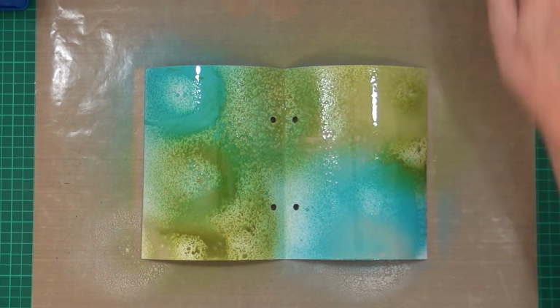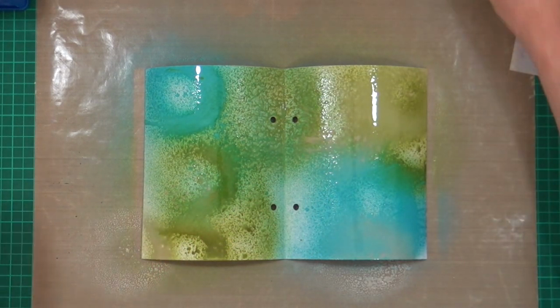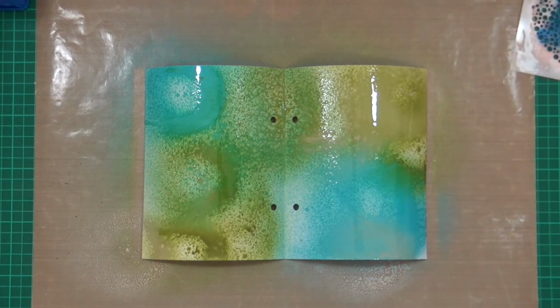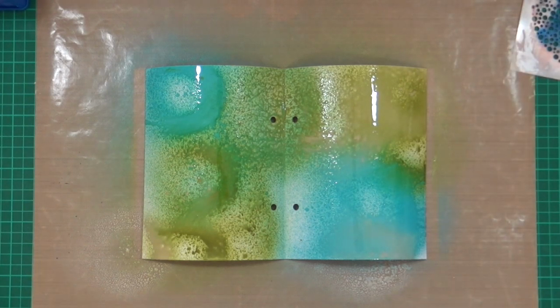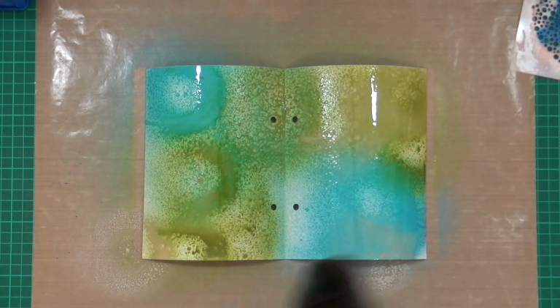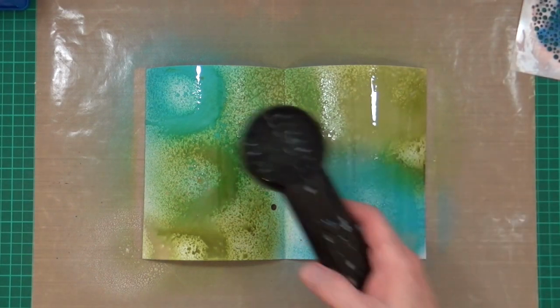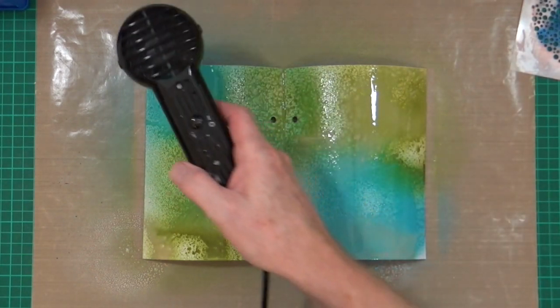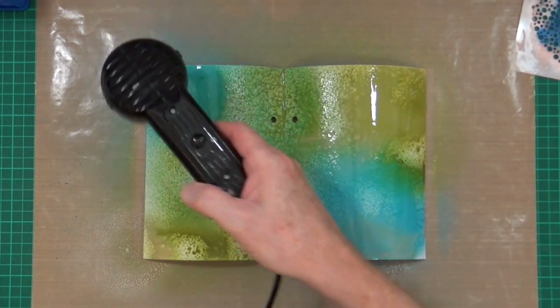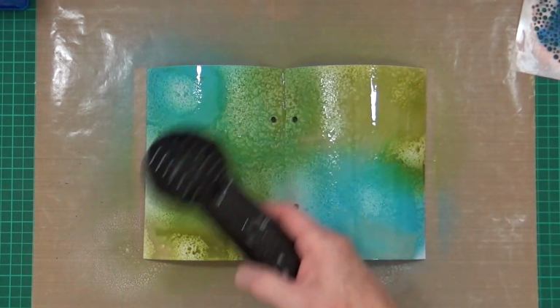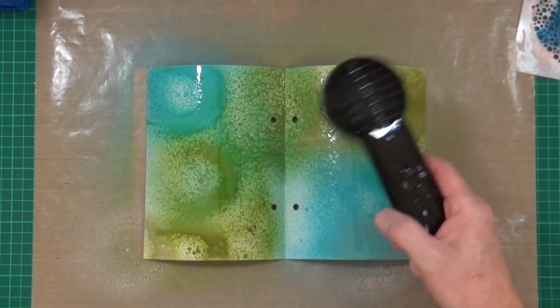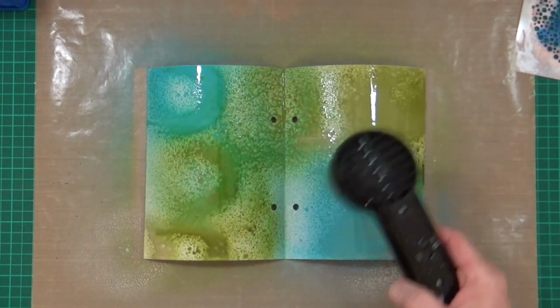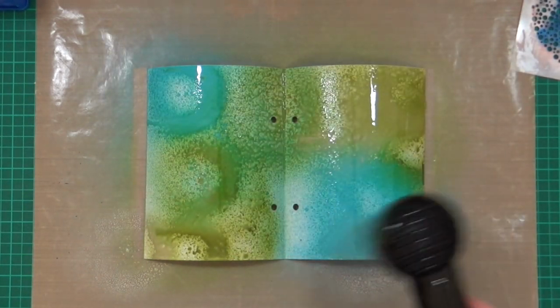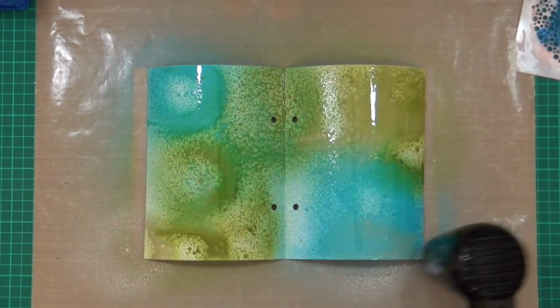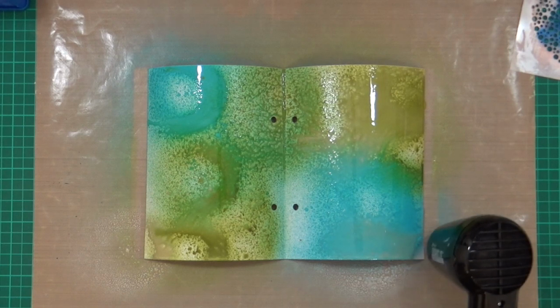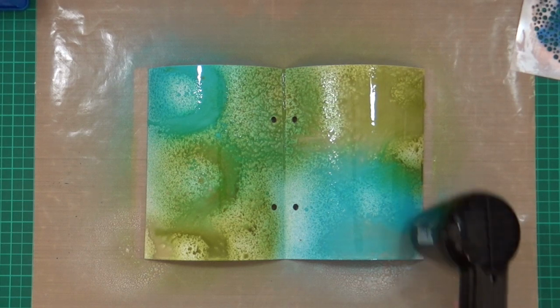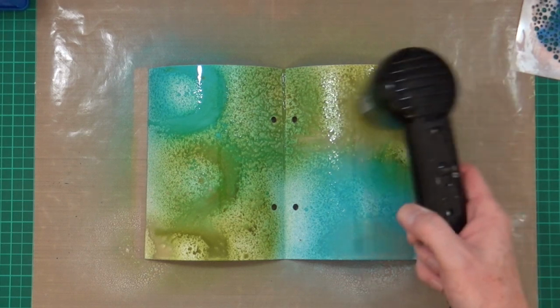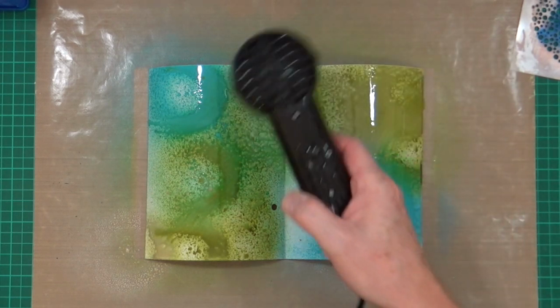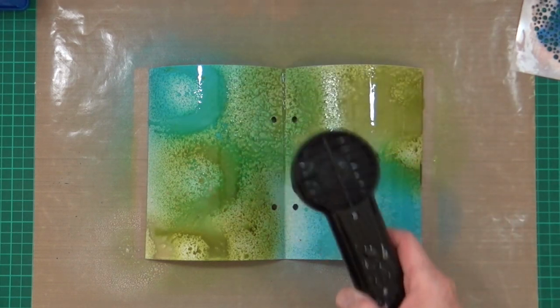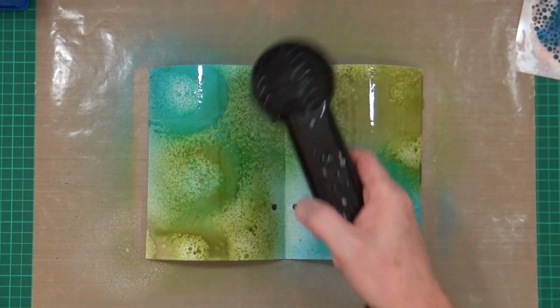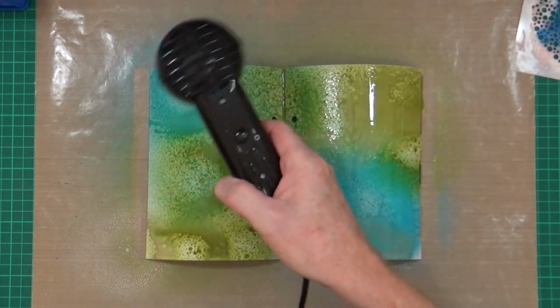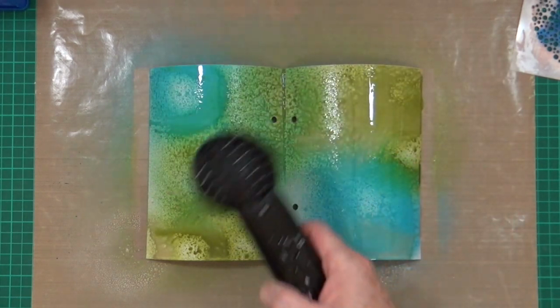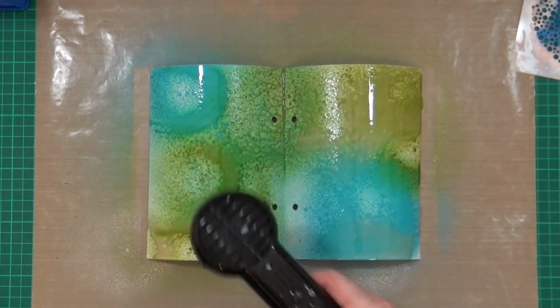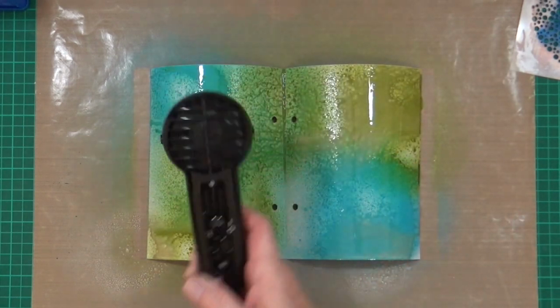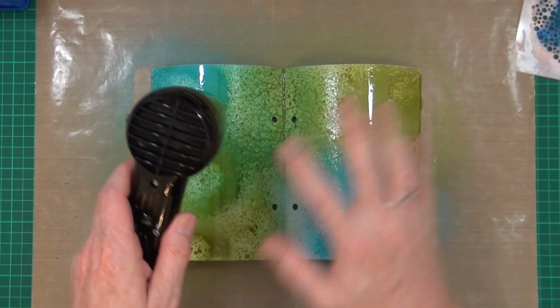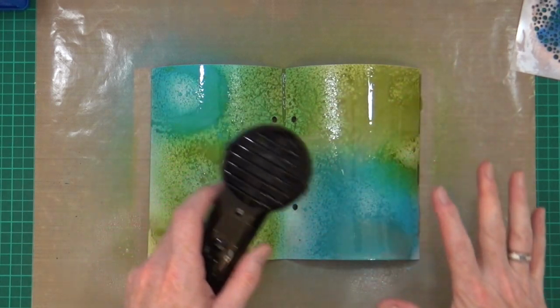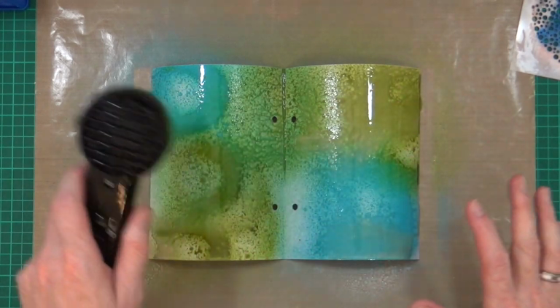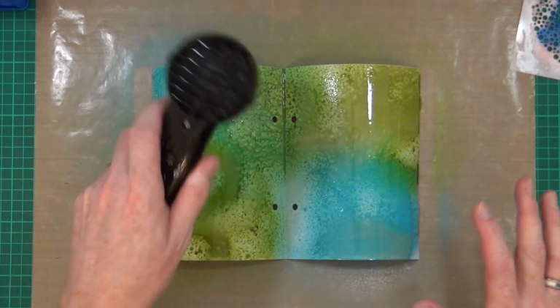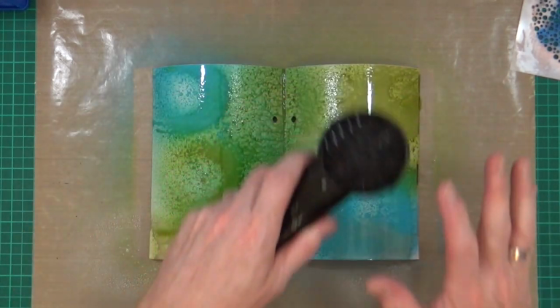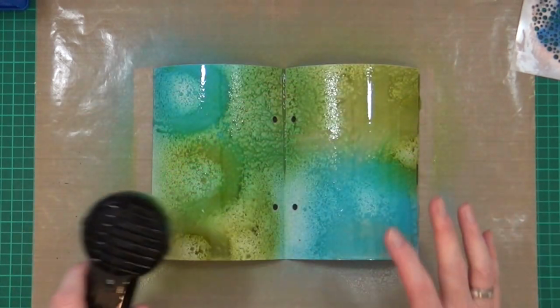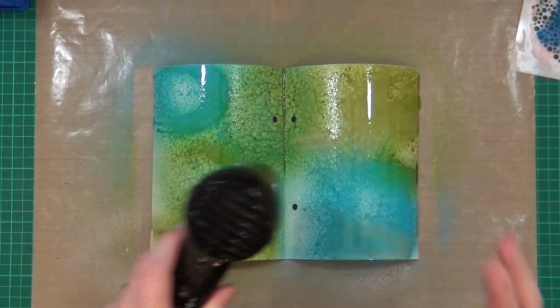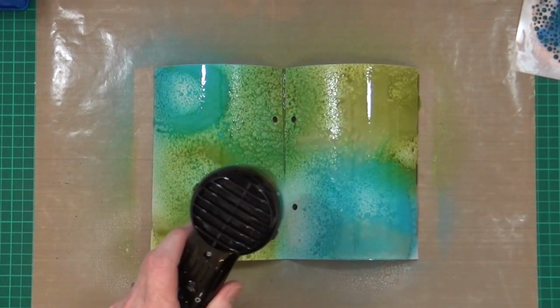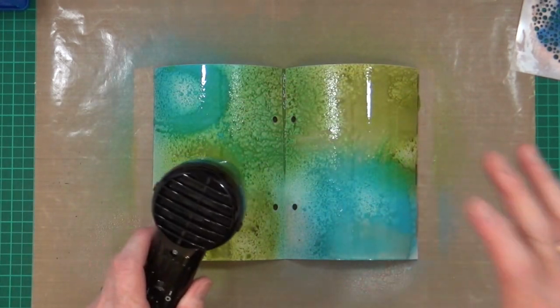Actually I probably should have dried that off first. I should have tried to dry that off first. Okay, I'll get this dry, and then I'll do my second layer and then come back.